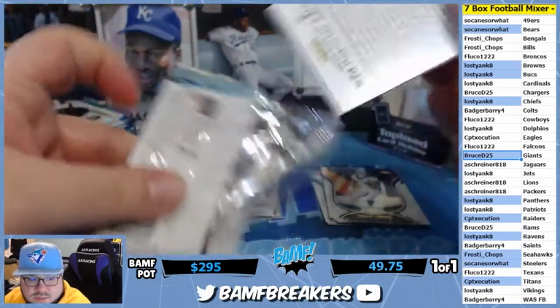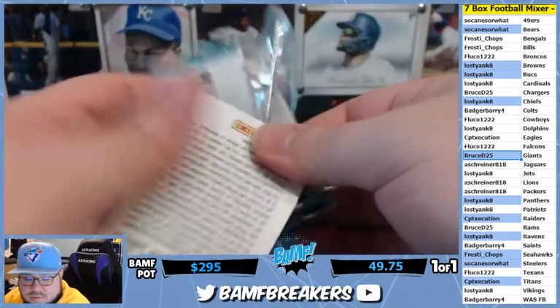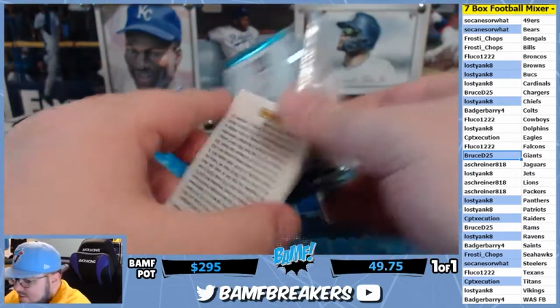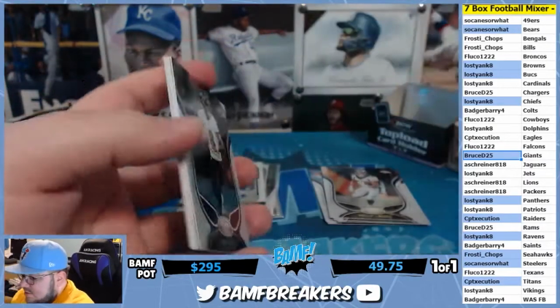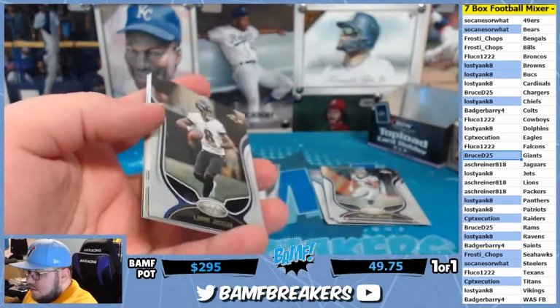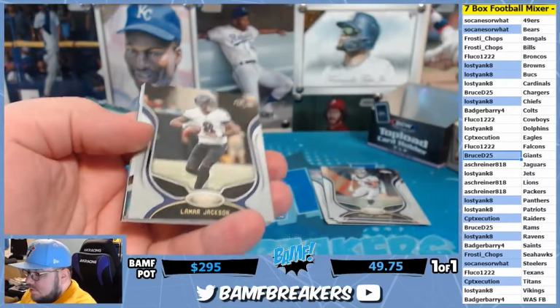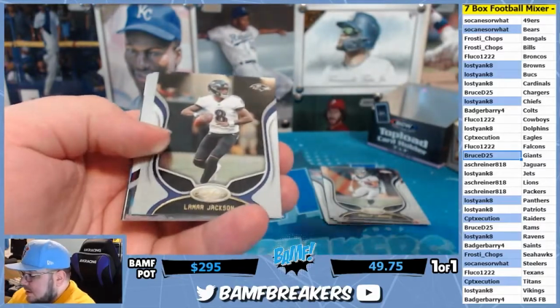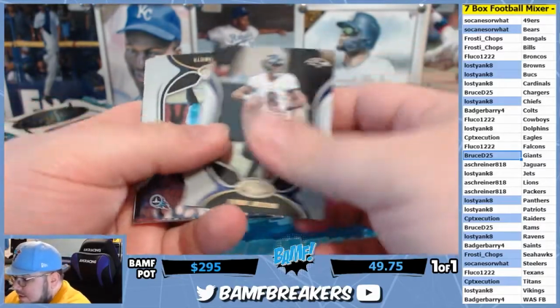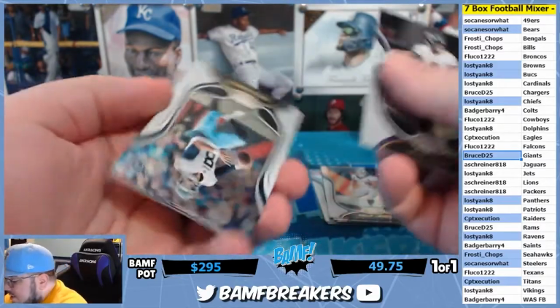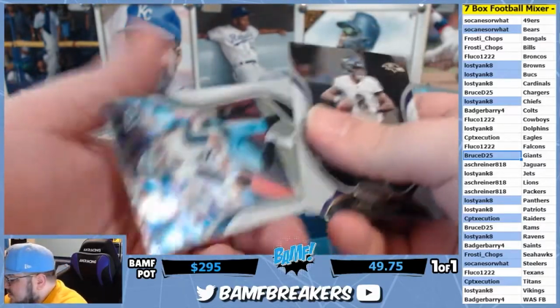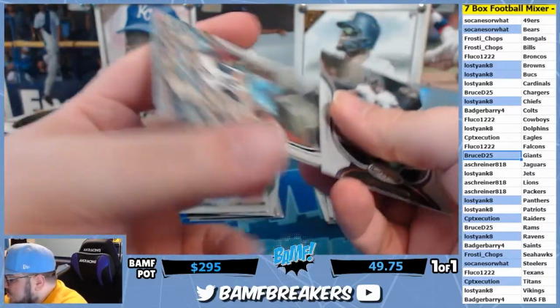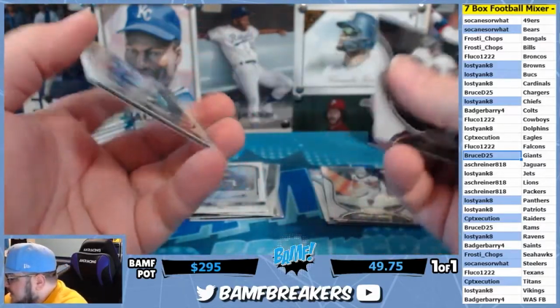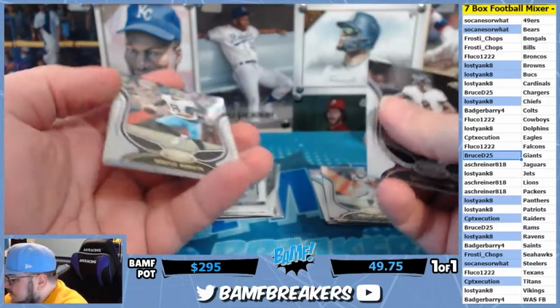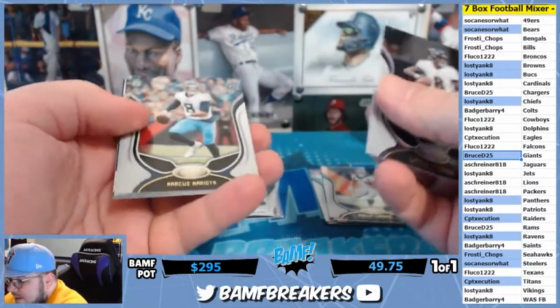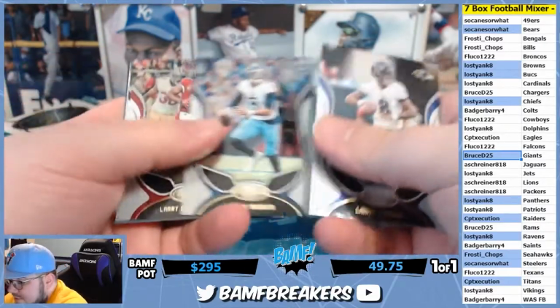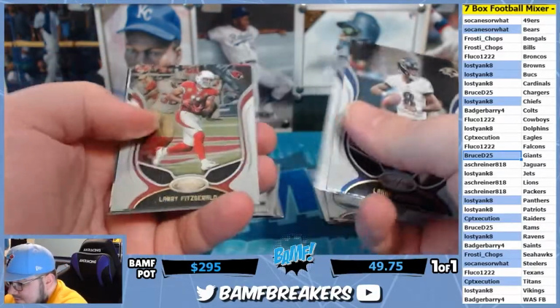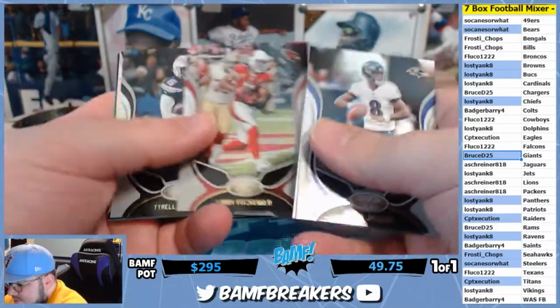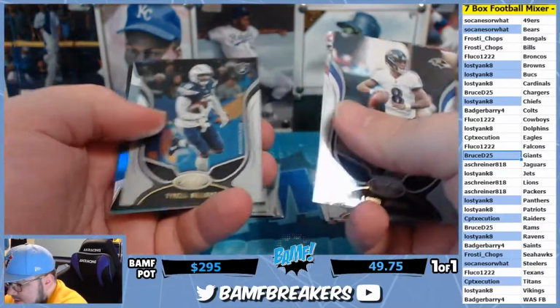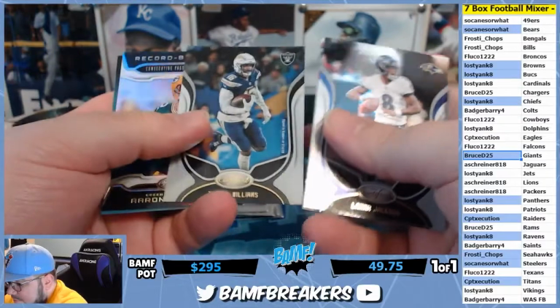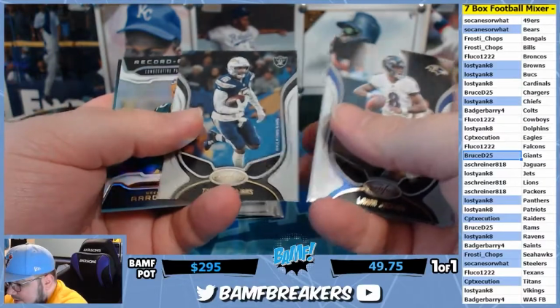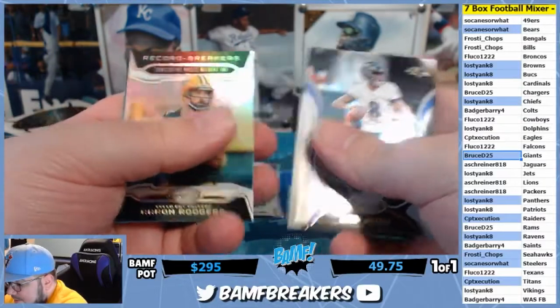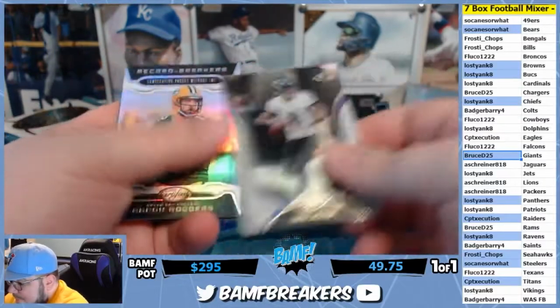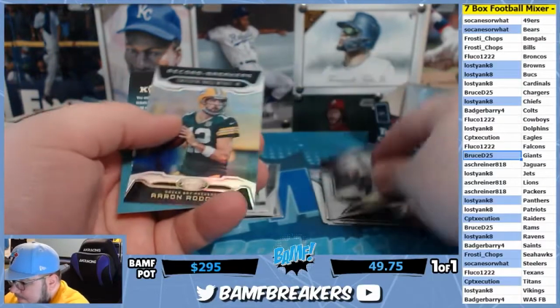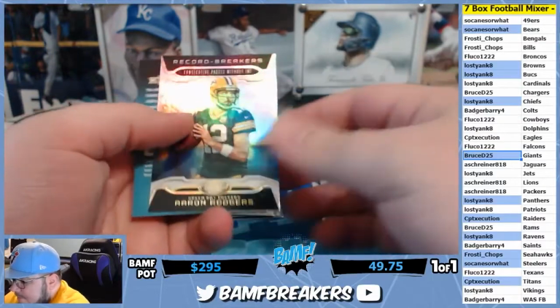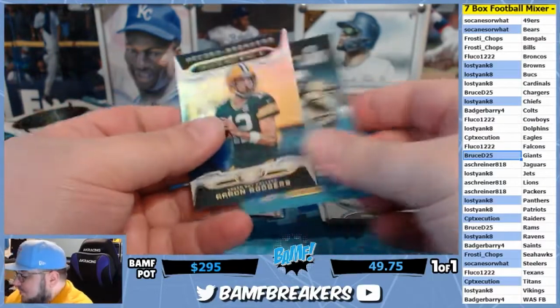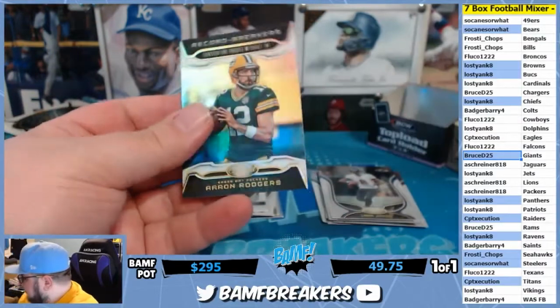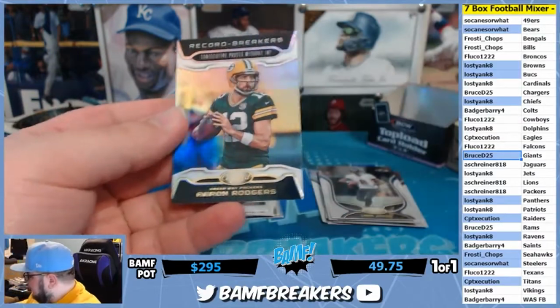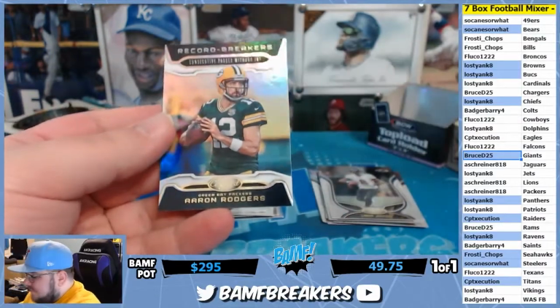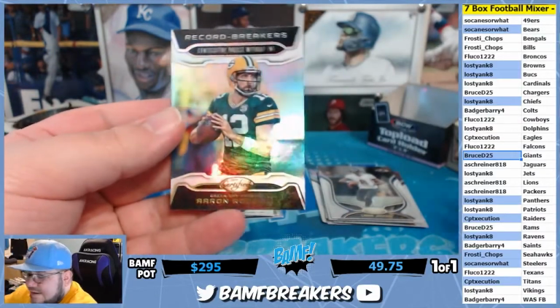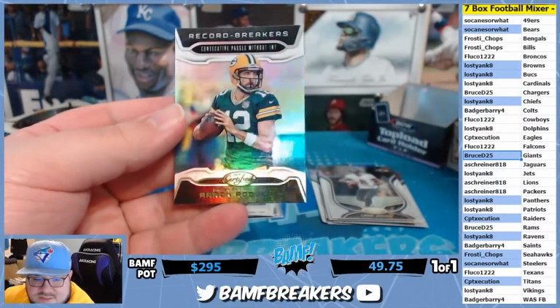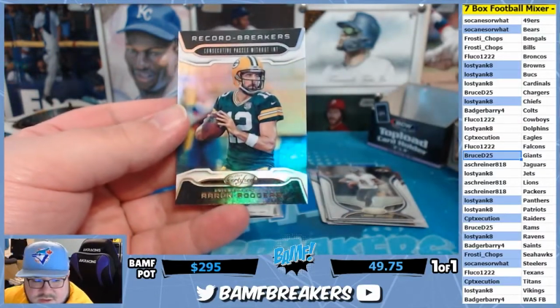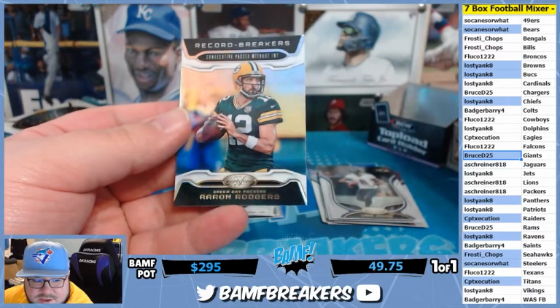Yeah Rasta, it's wild, bro. Like essentially you should pay a dollar for a pack of penny sleeves, but people are reselling penny sleeves at five to seven dollars a pack.